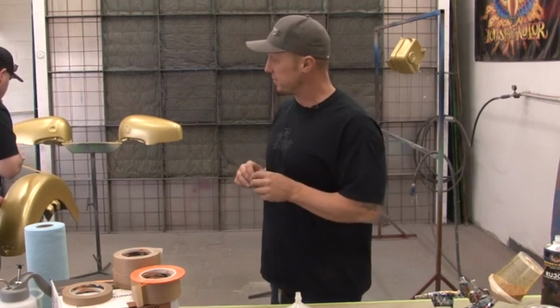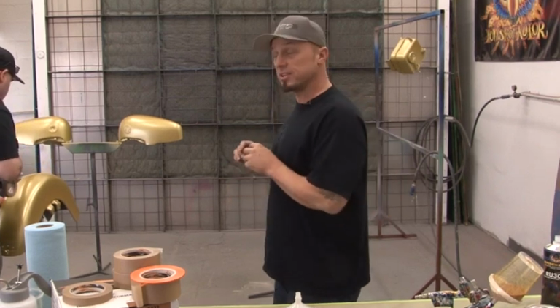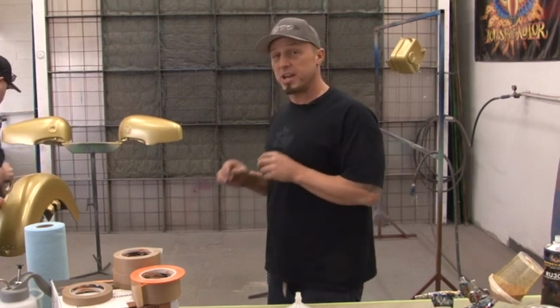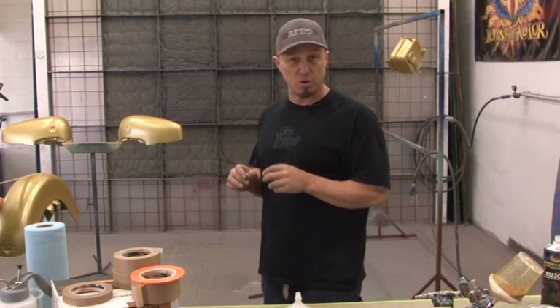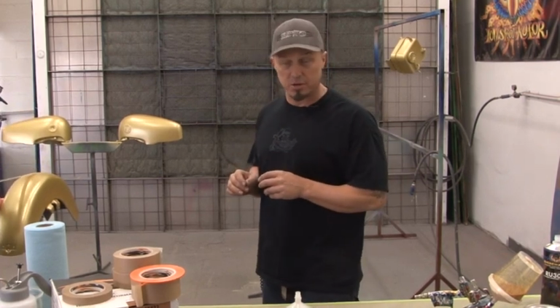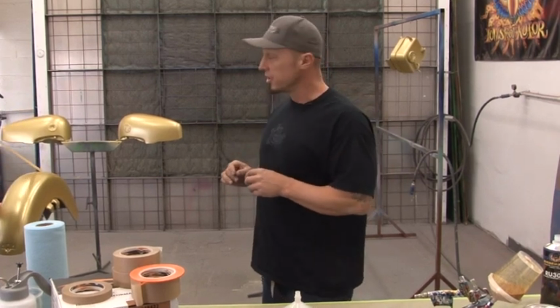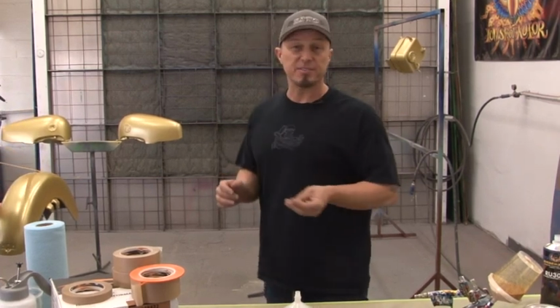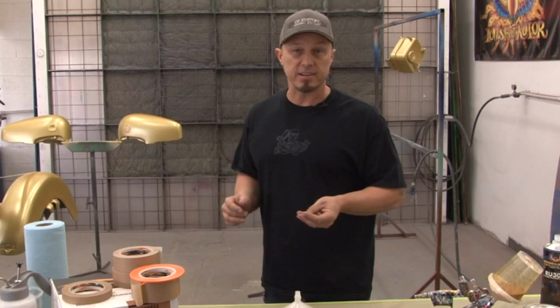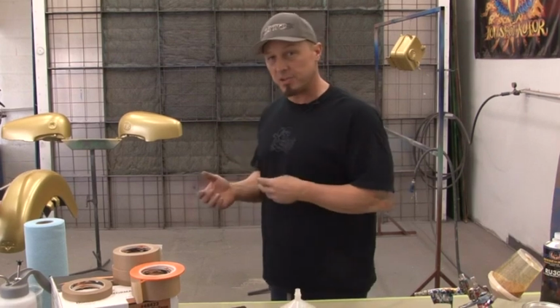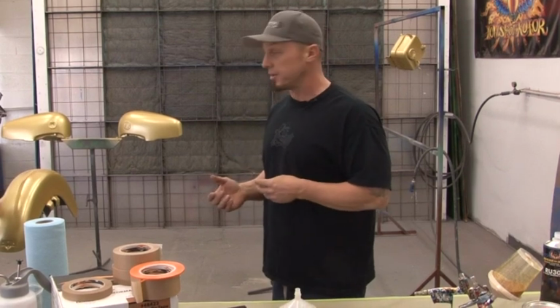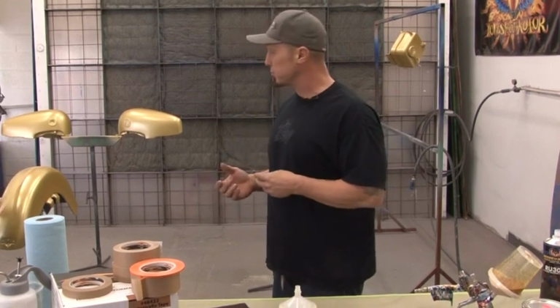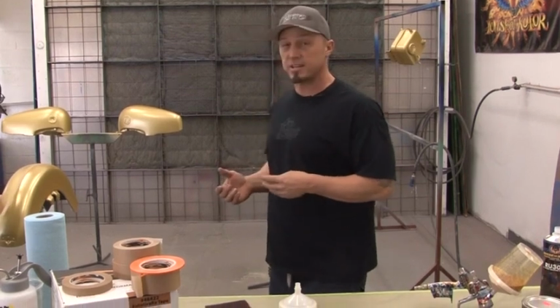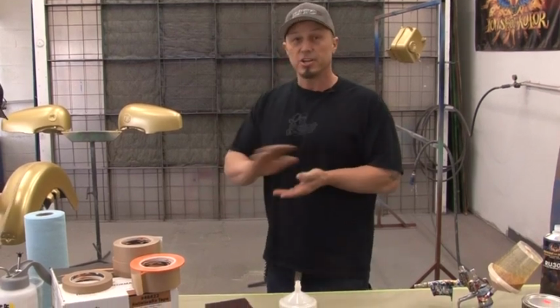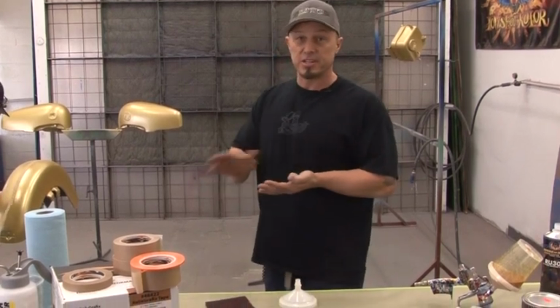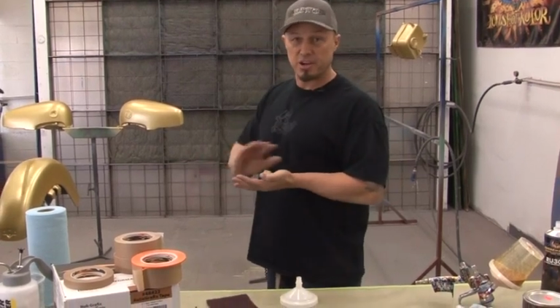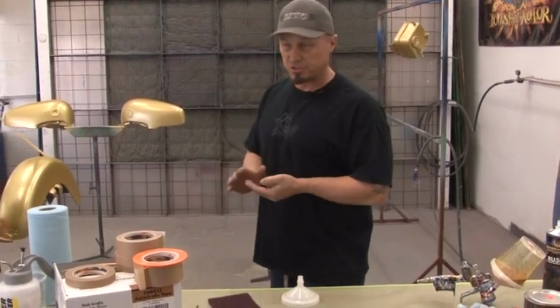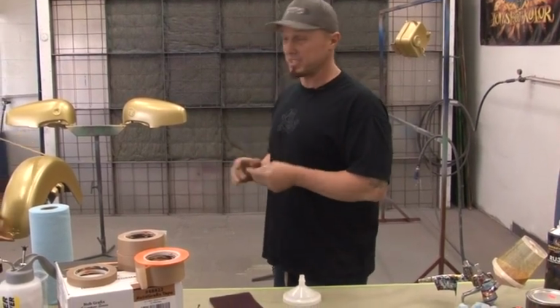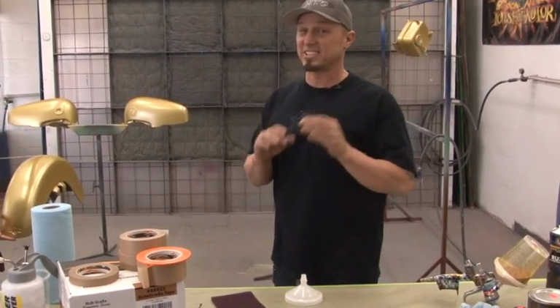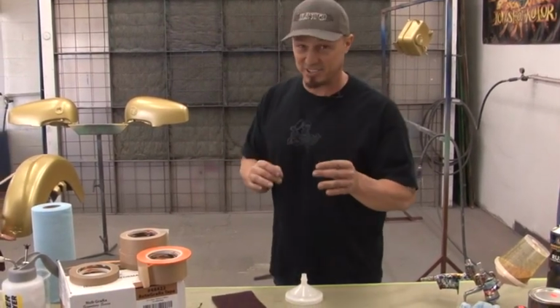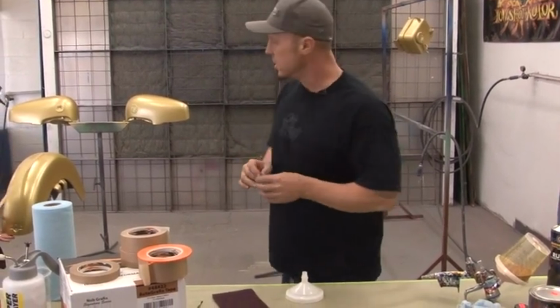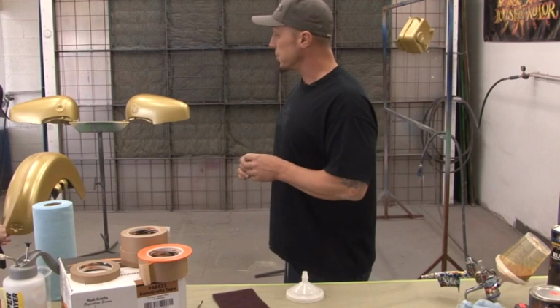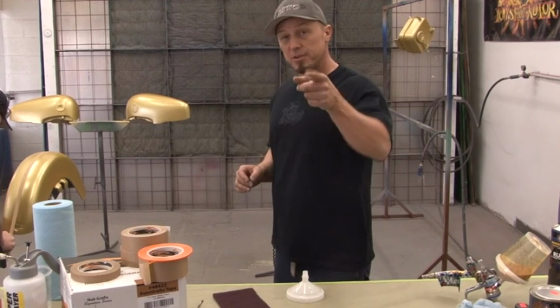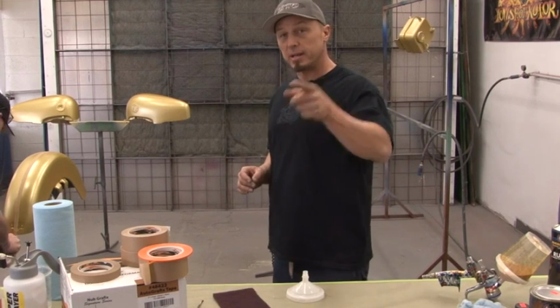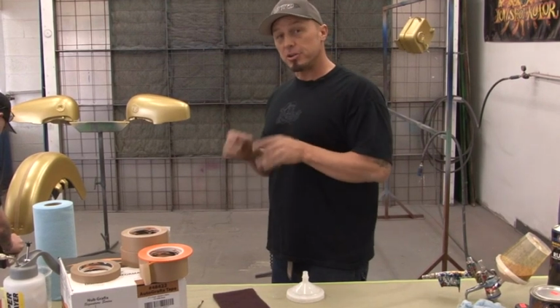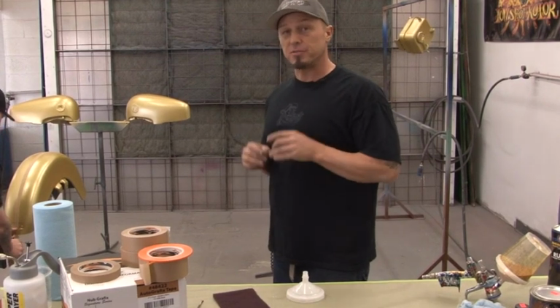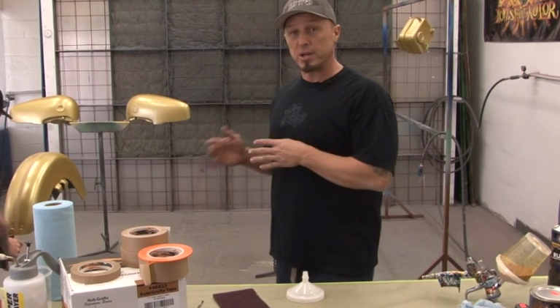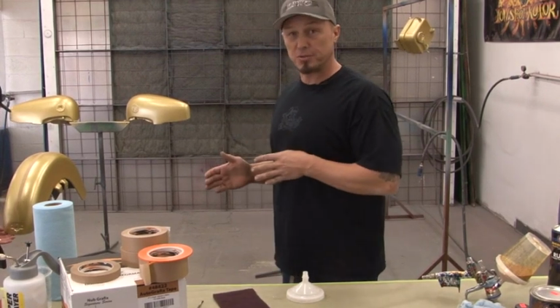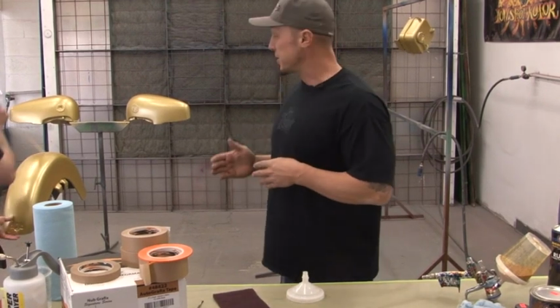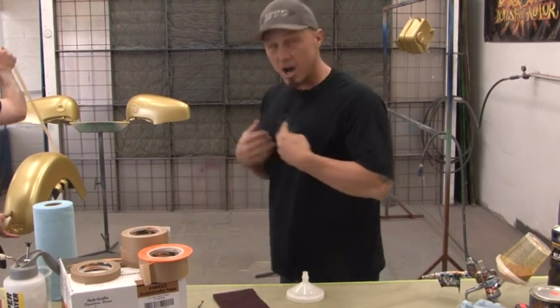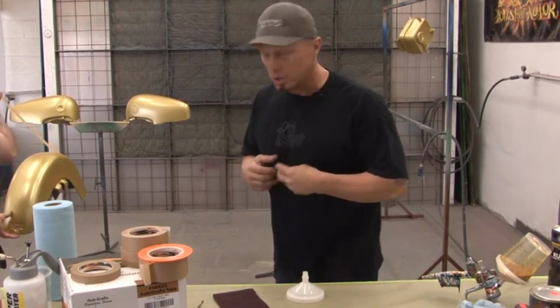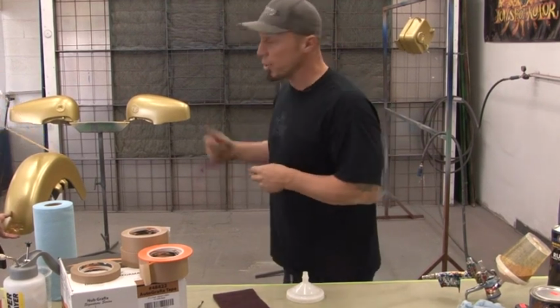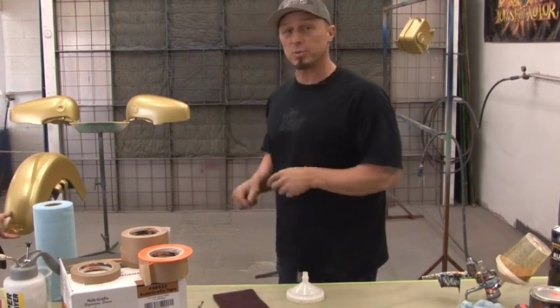Because if you hit that two-day window, you're going to have to sand it. If you sand down your pearls and metallics, you're going to see nice scuff marks — which actually isn't nice at all. So to save your butt, intercoat it if you're going to wait two days for the base. But us, we're going right into it.